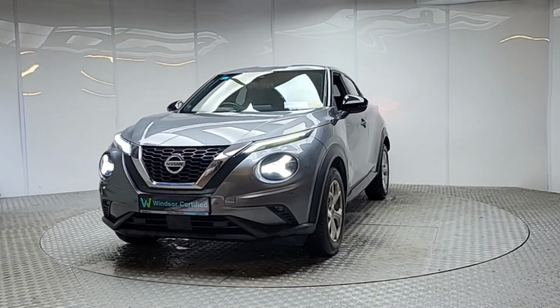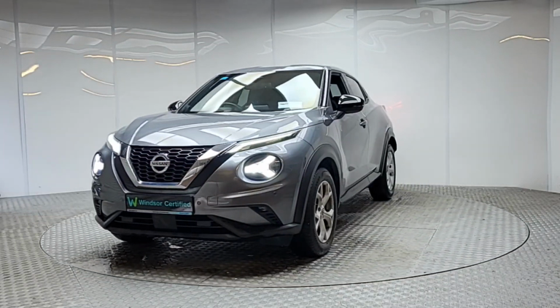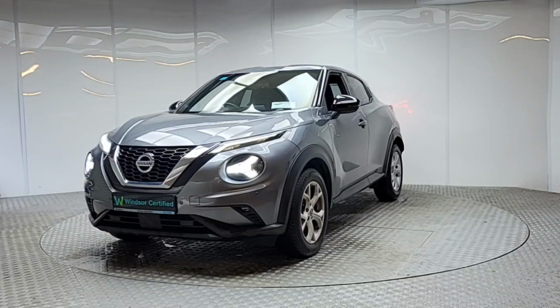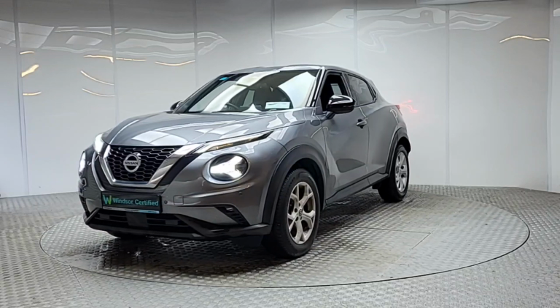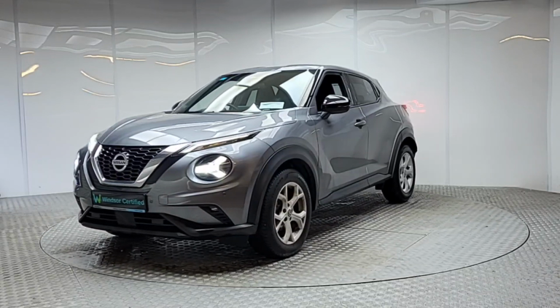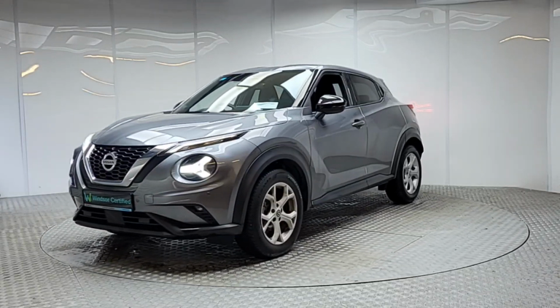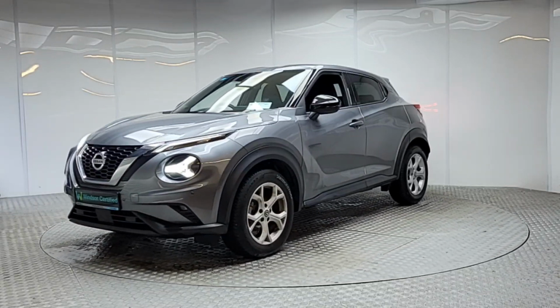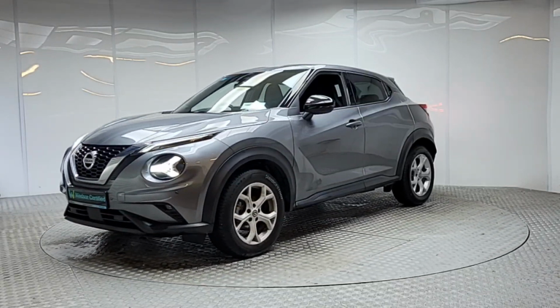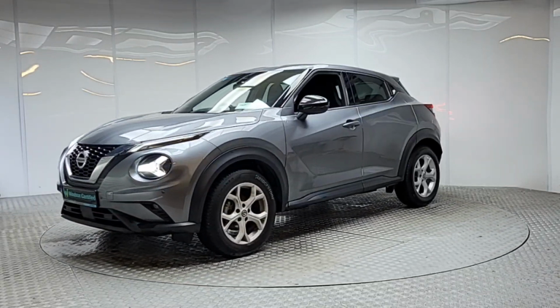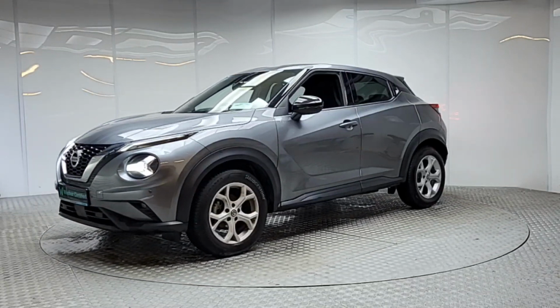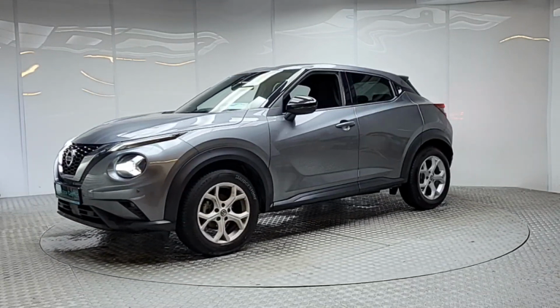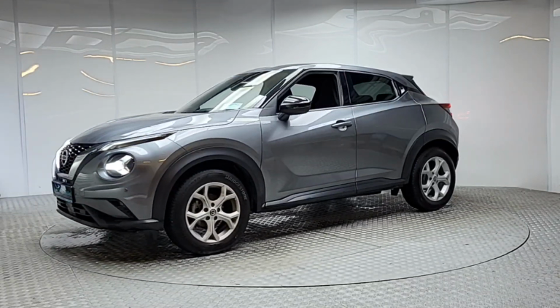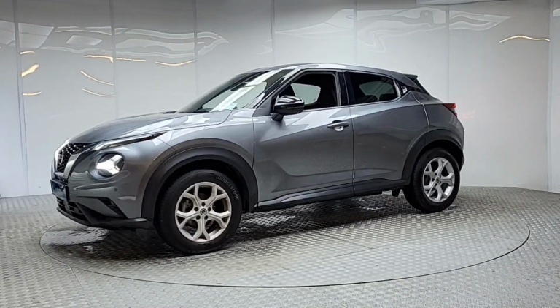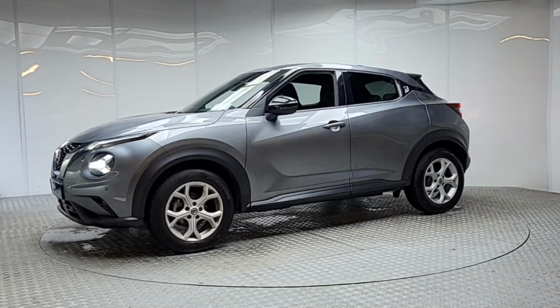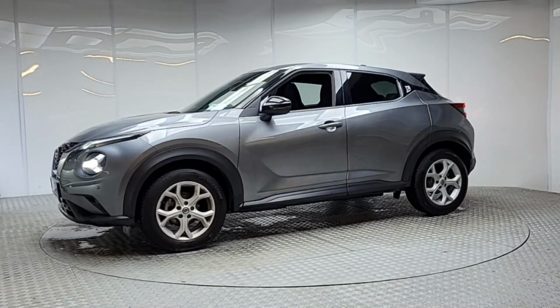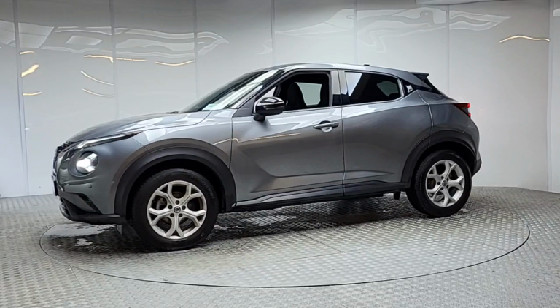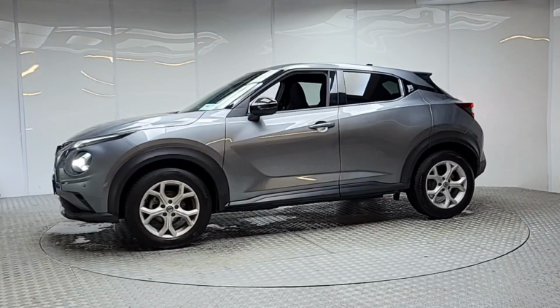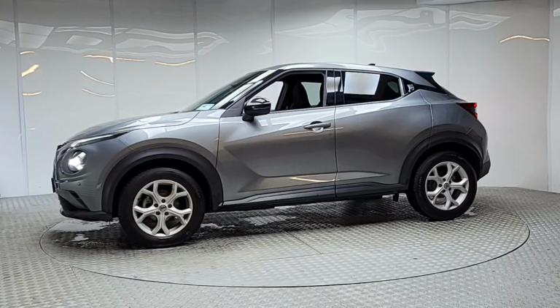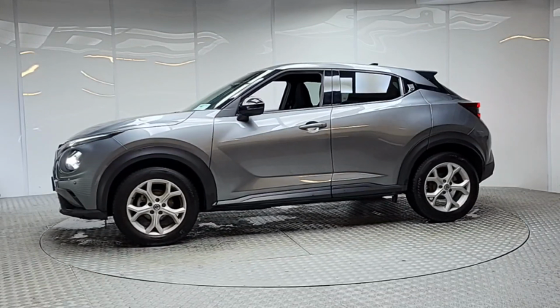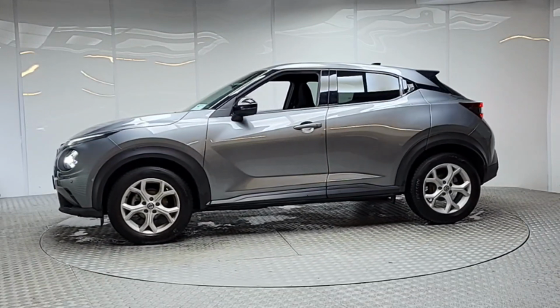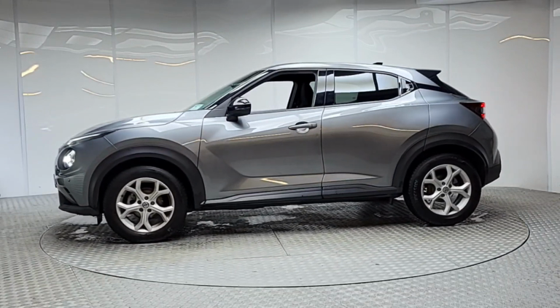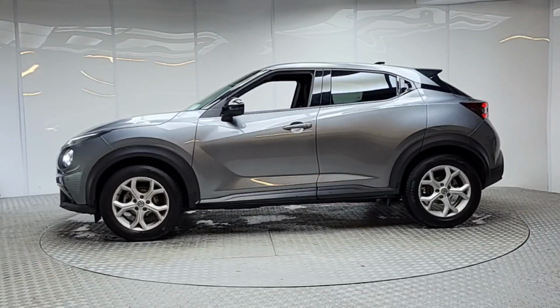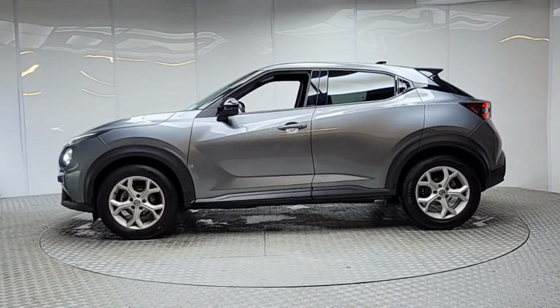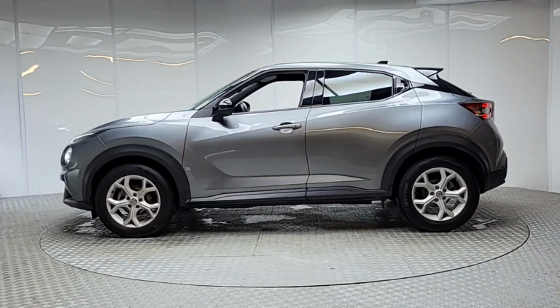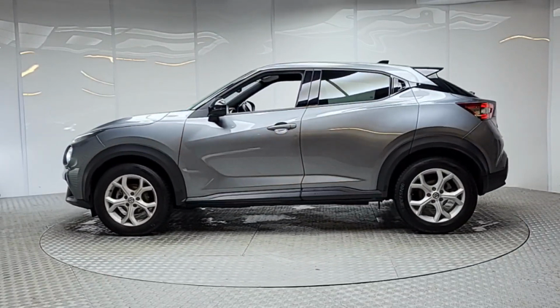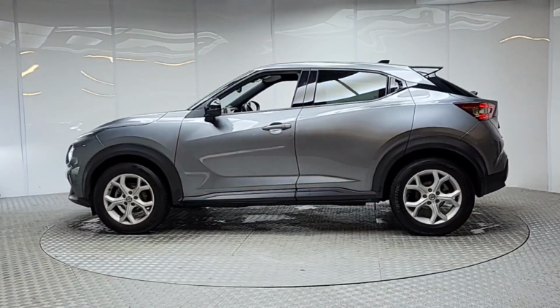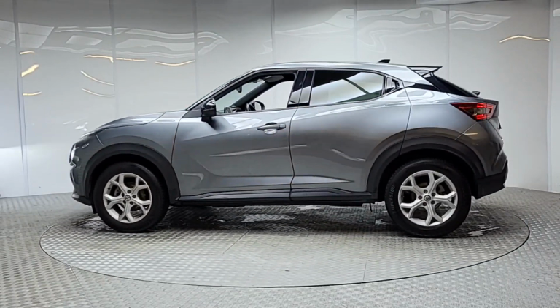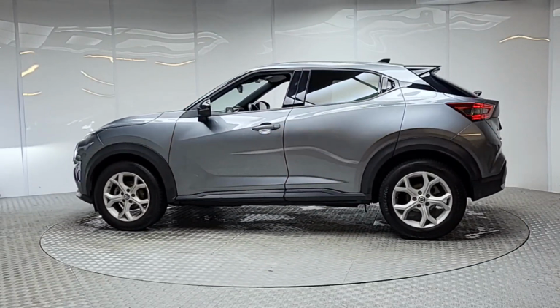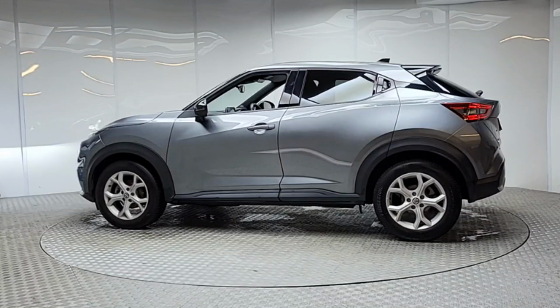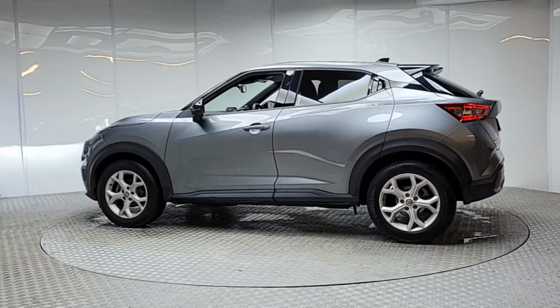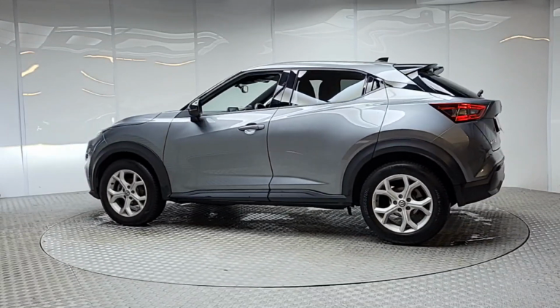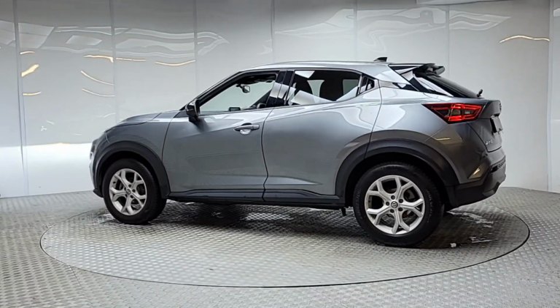you can be certain that genuine parts will be used to keep your vehicle on the road for longer. Don't worry about the NCT, because if your test is due within the first six months, our guarantee cover will protect you against any unexpected costs.